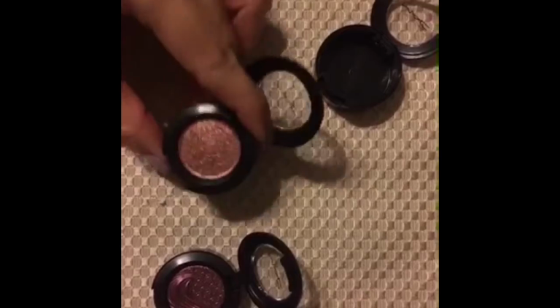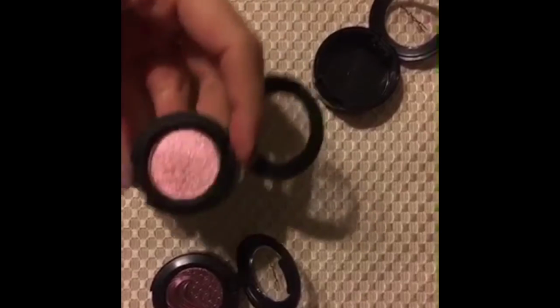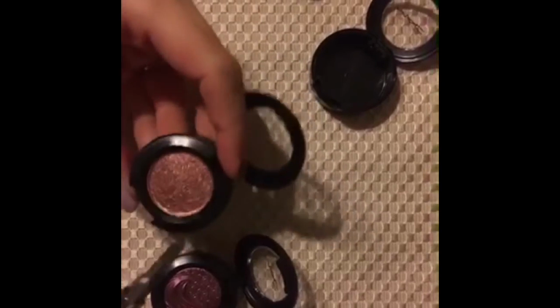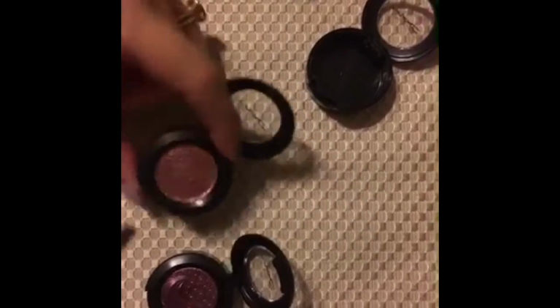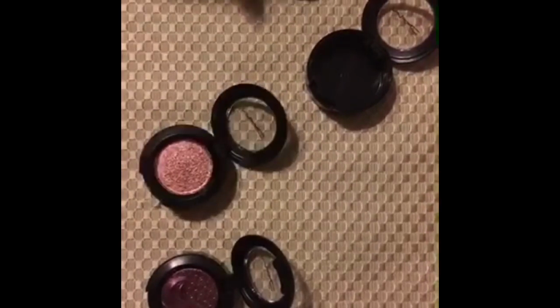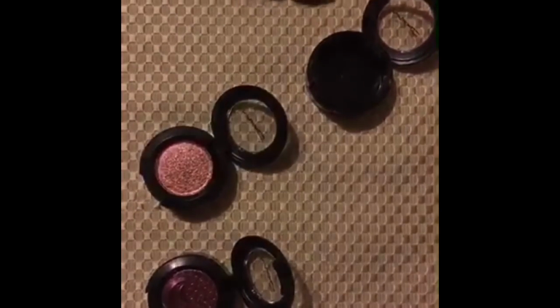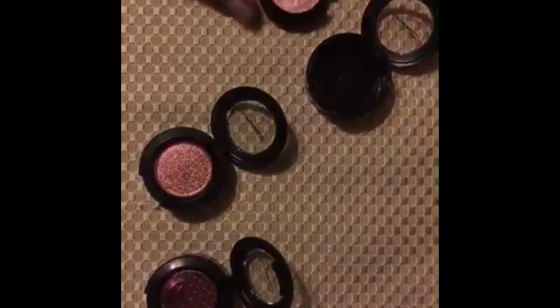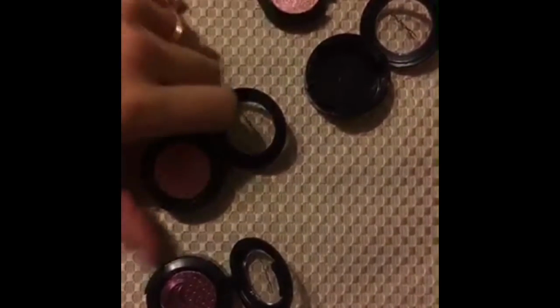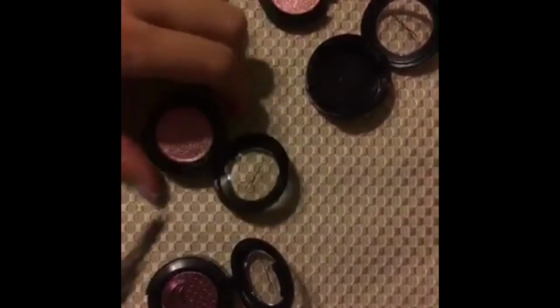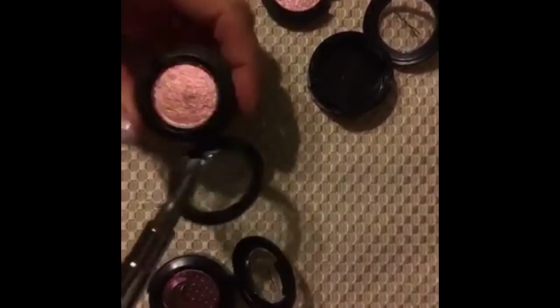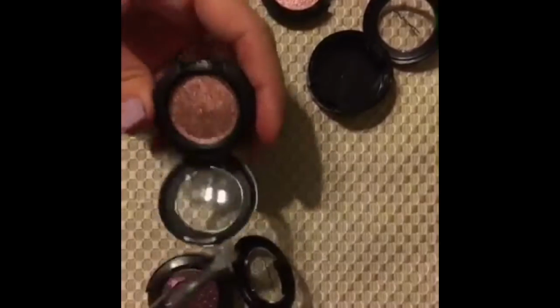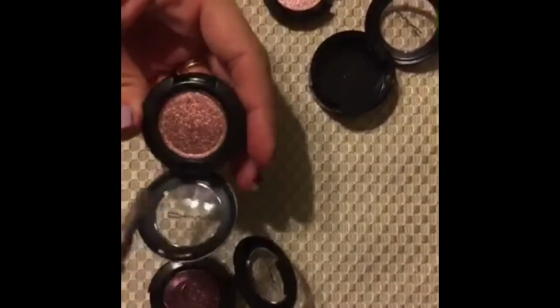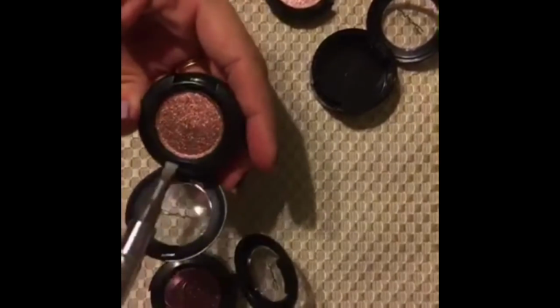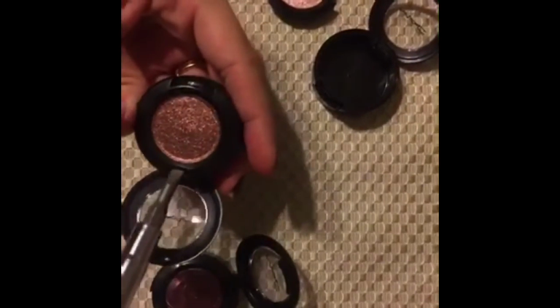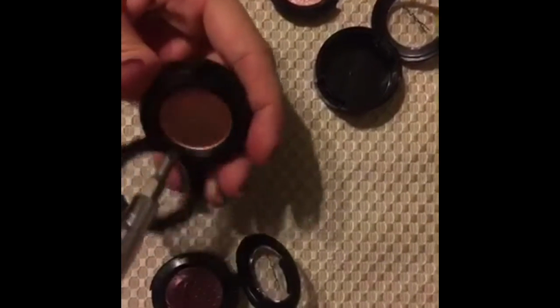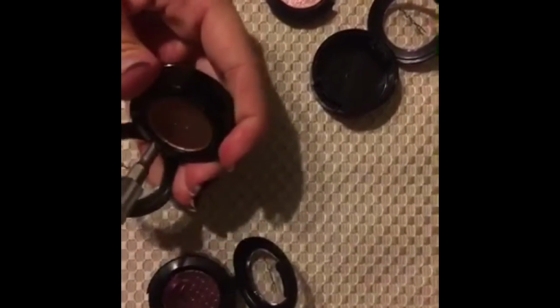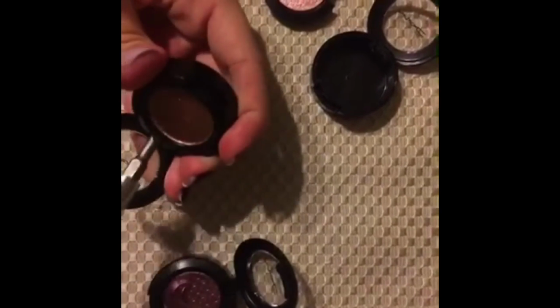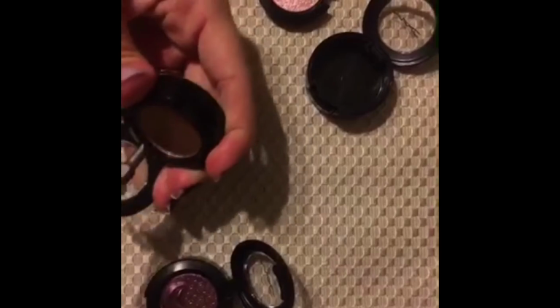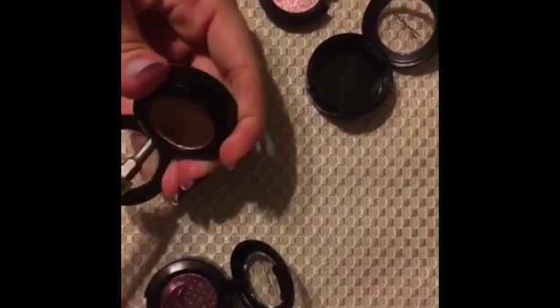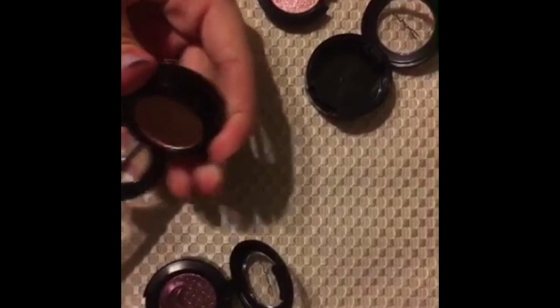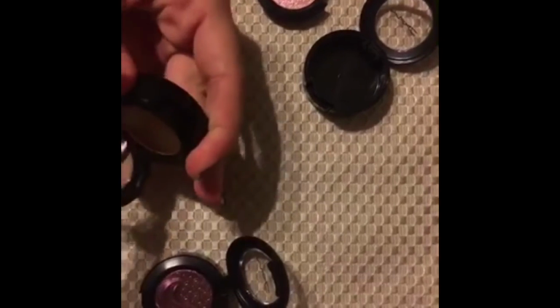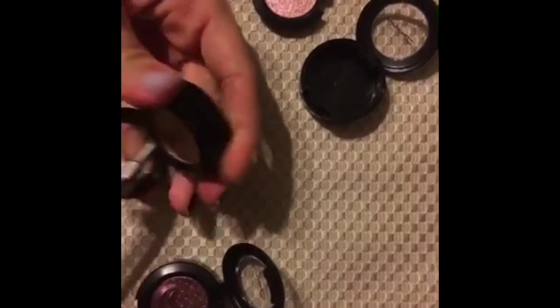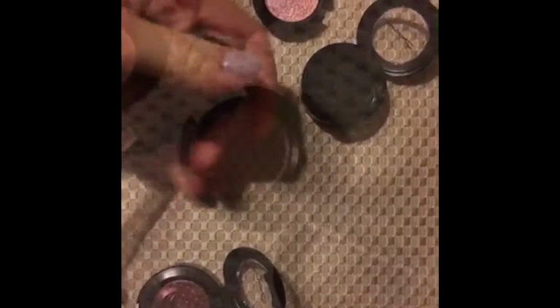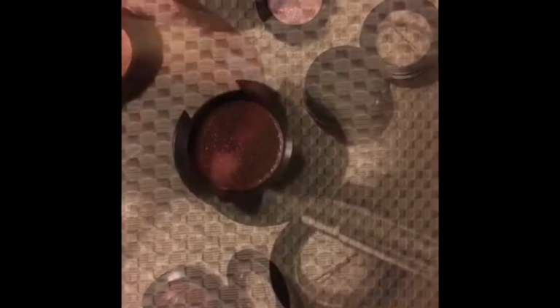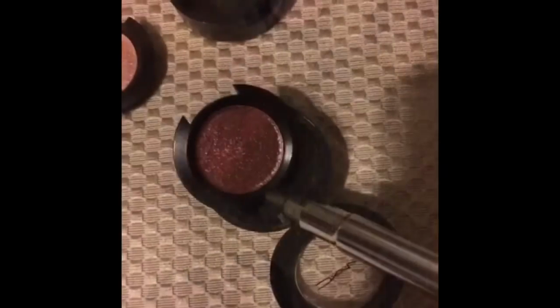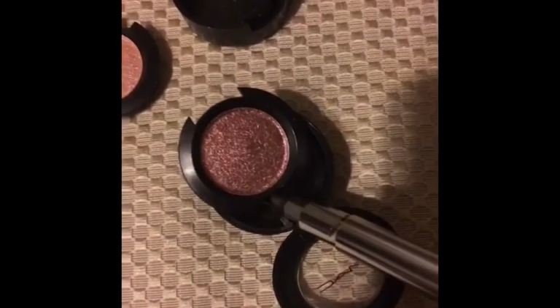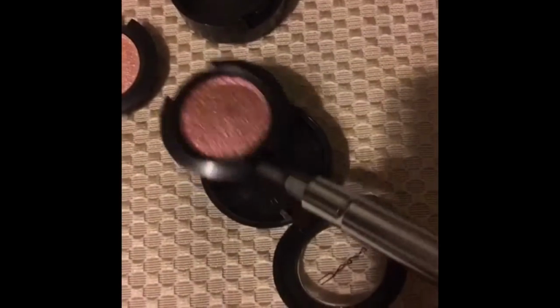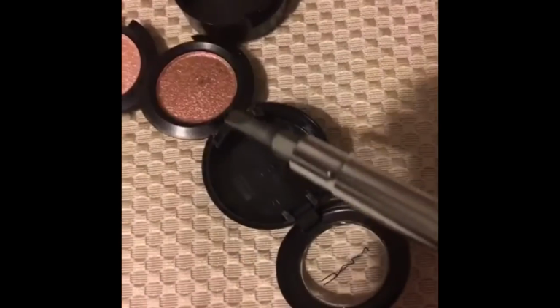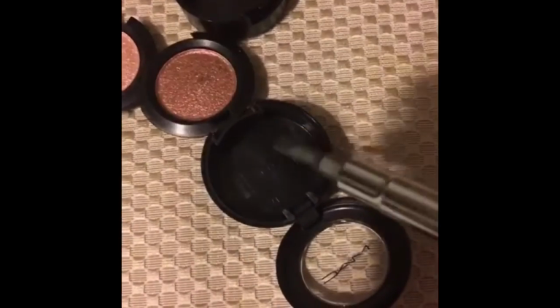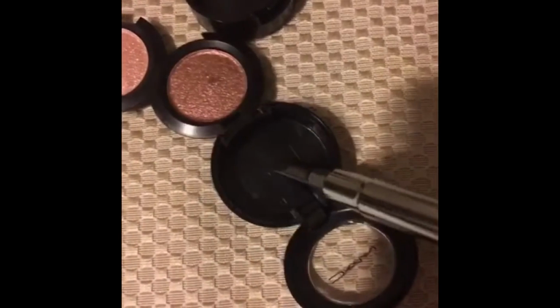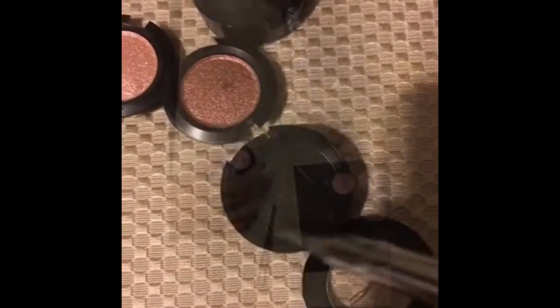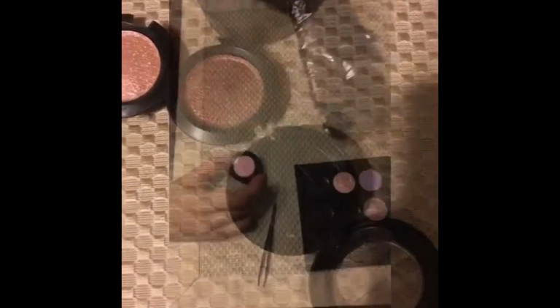First, you need to pop it out of the plastic. Use a little screwdriver with a flat top and just pop this — you'll see it comes right out.